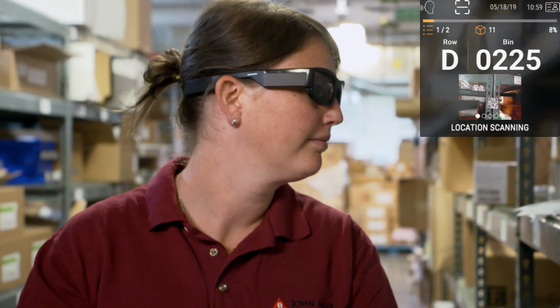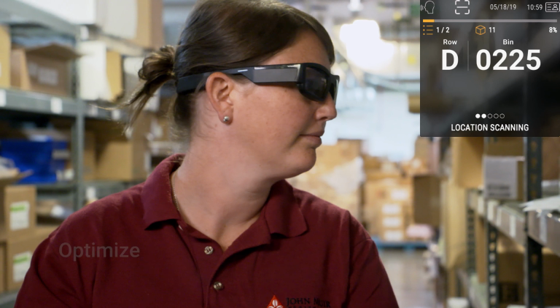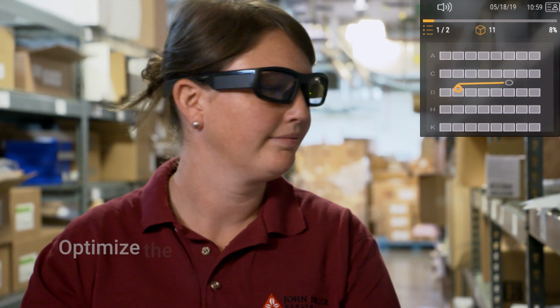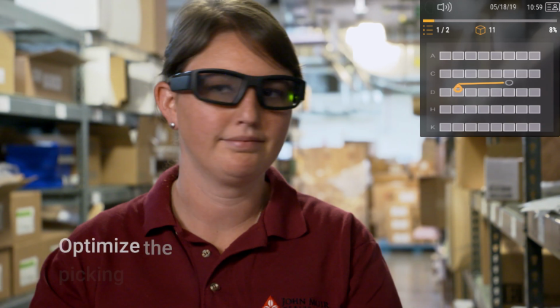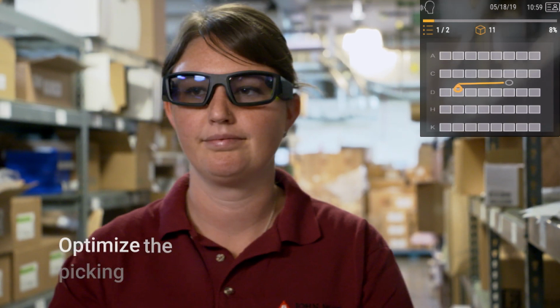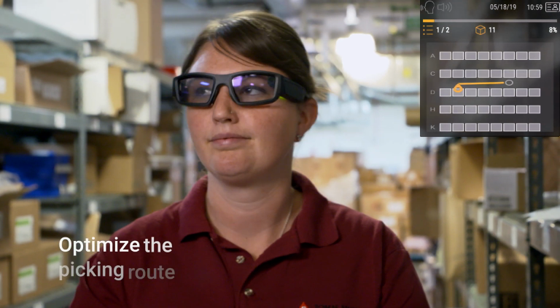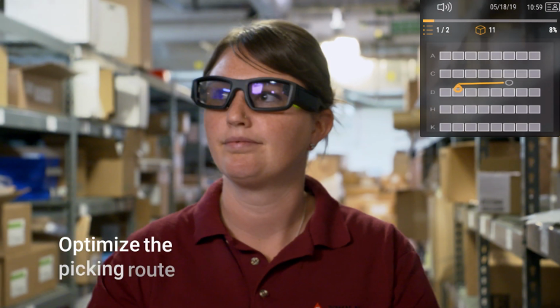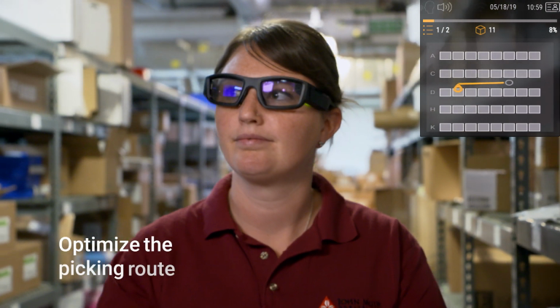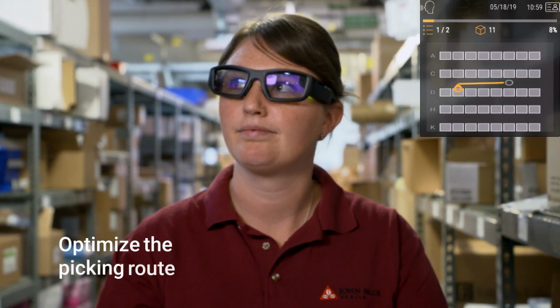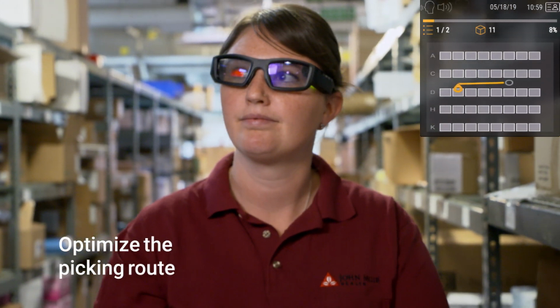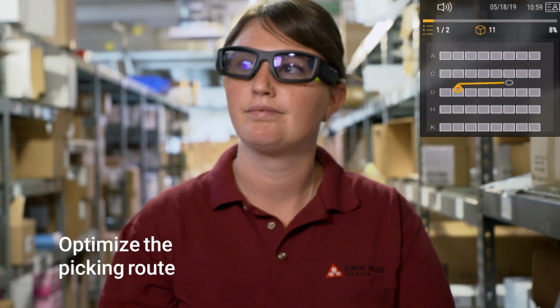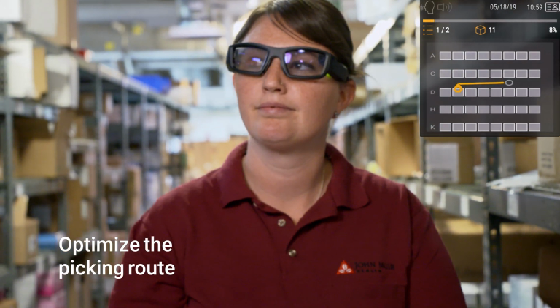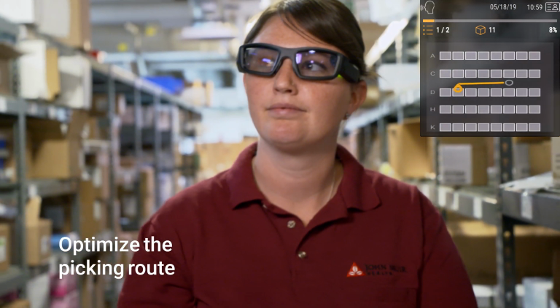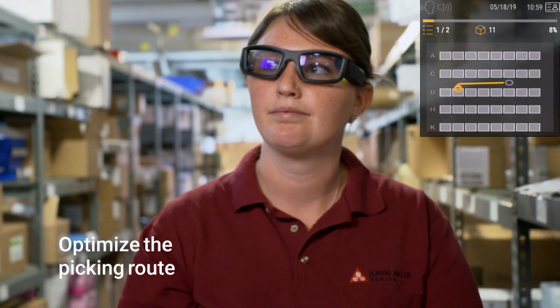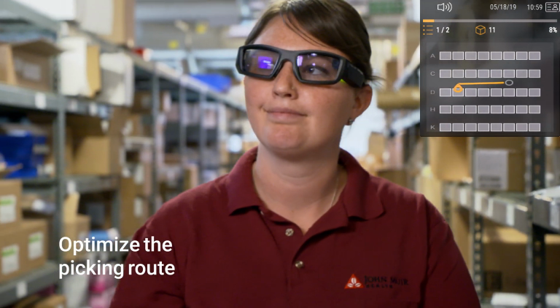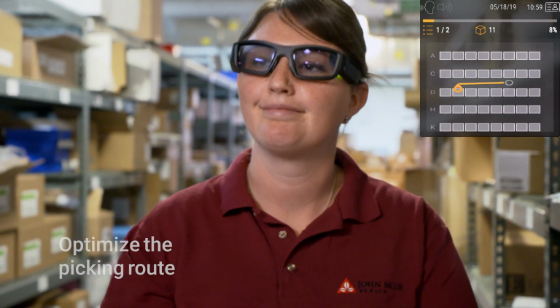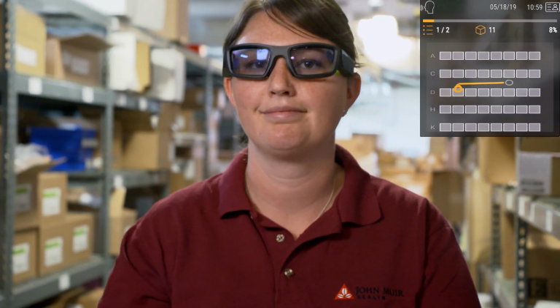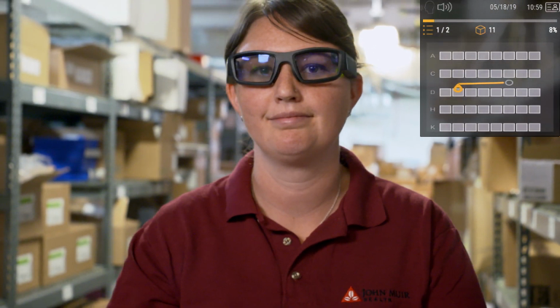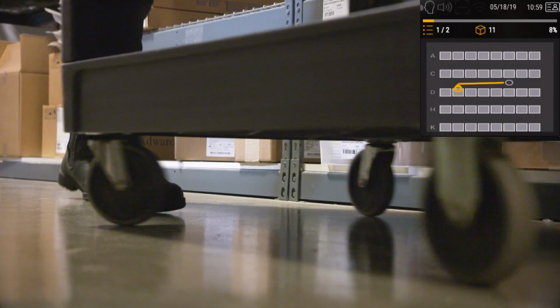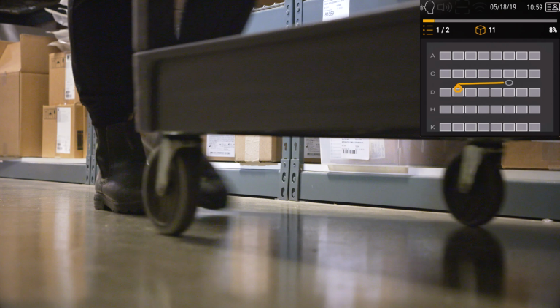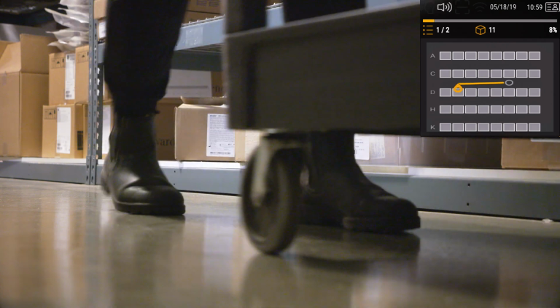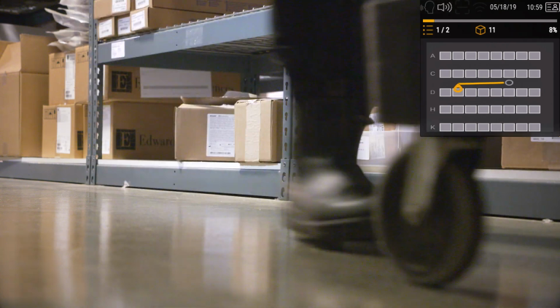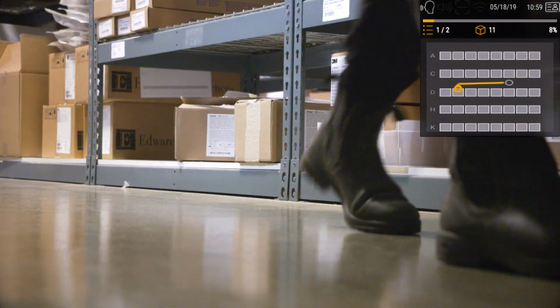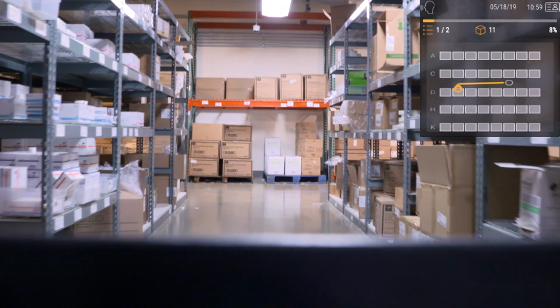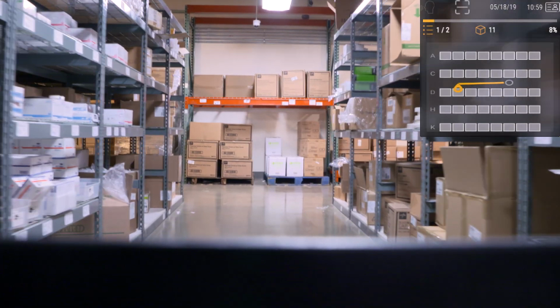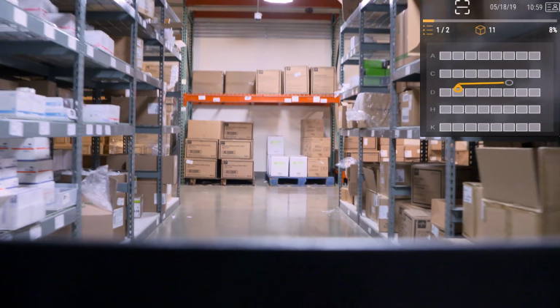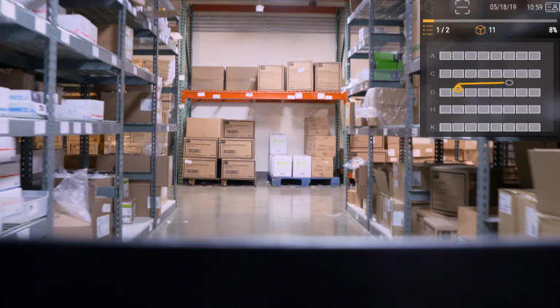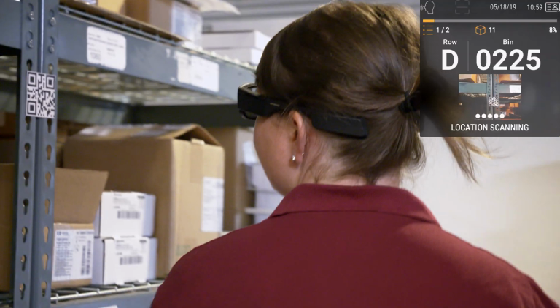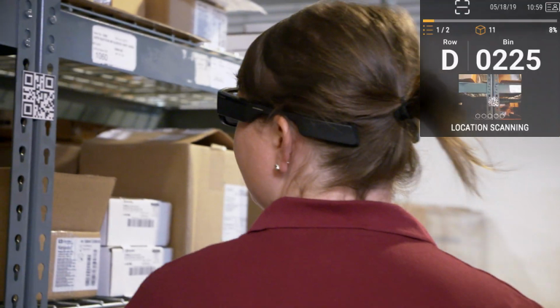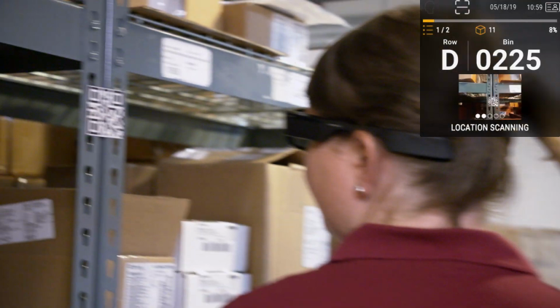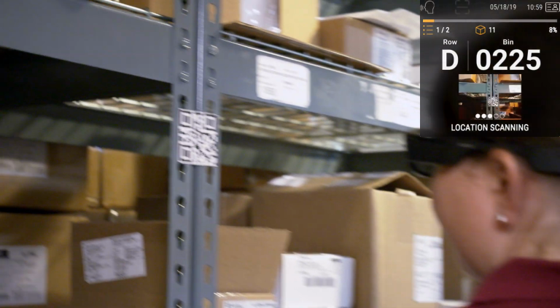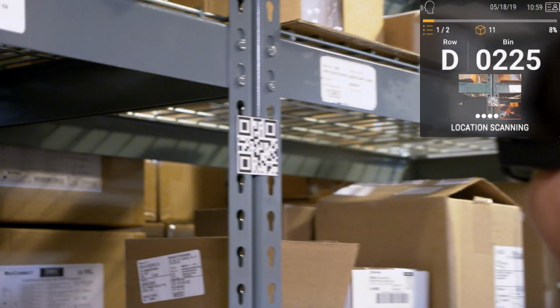You are in the wrong location. Please go to row D, bin 0225. If you end up in the wrong location, use the map feature to find your optimal path.